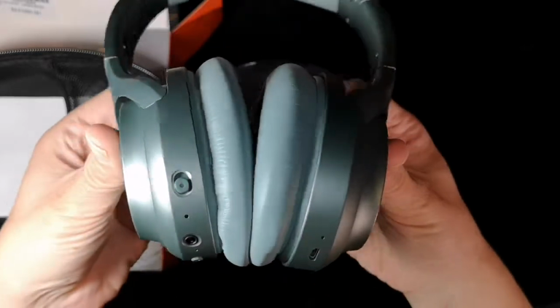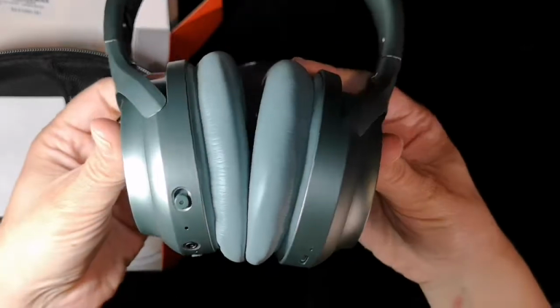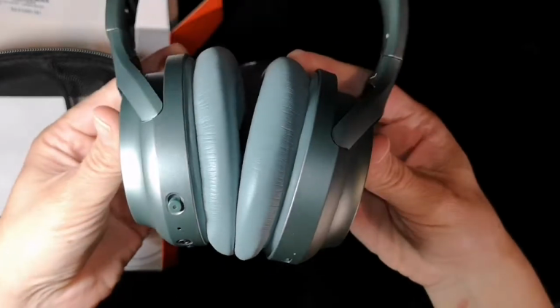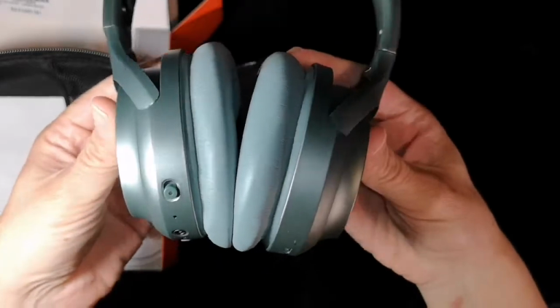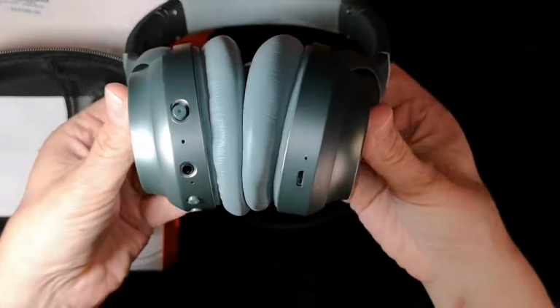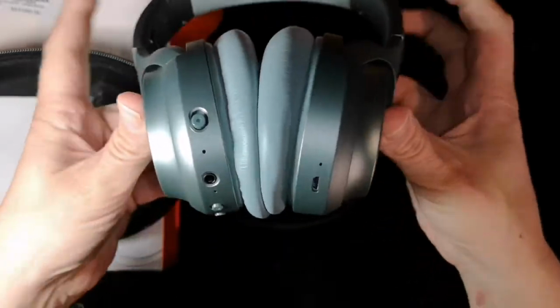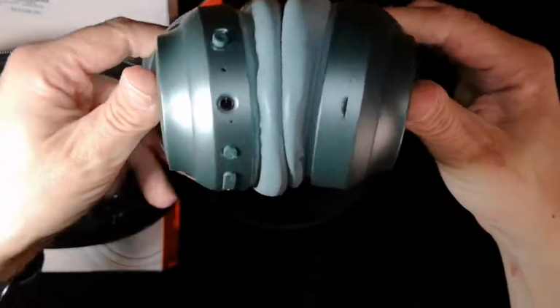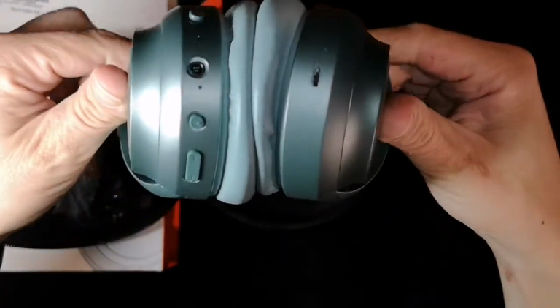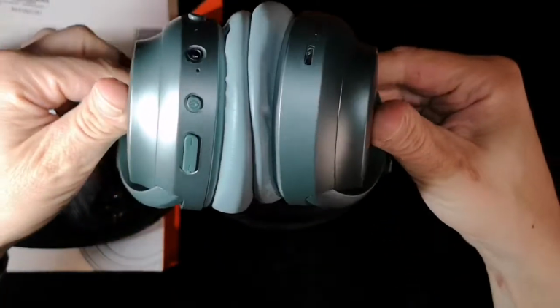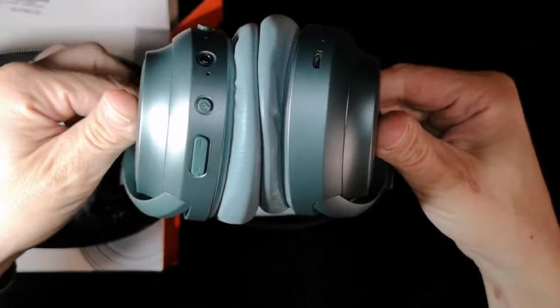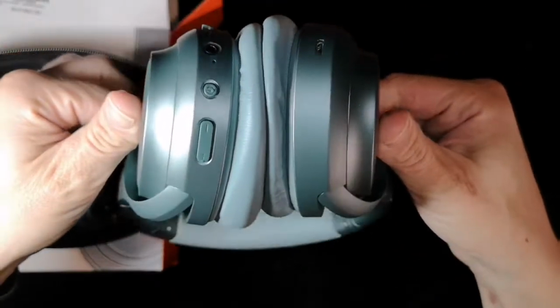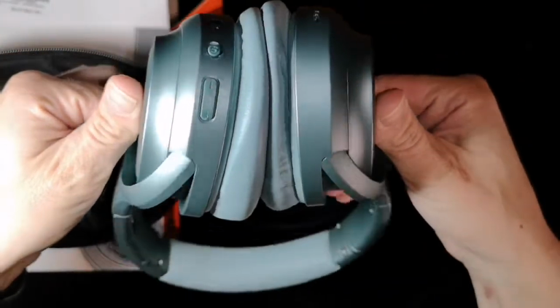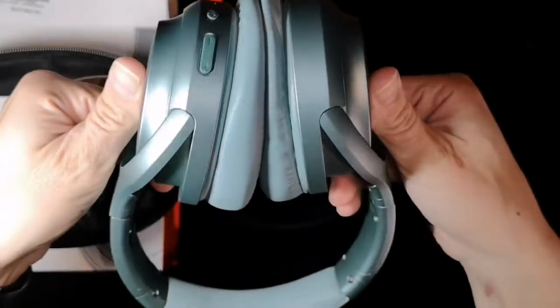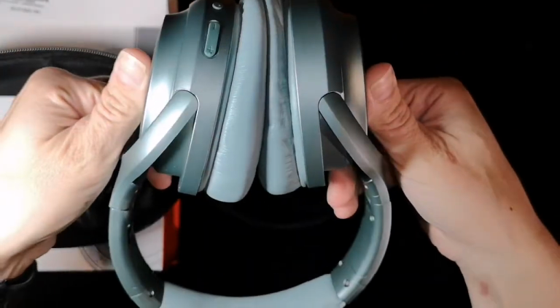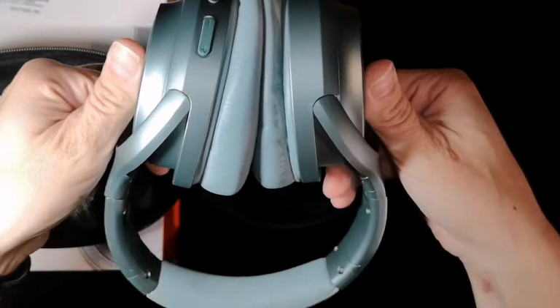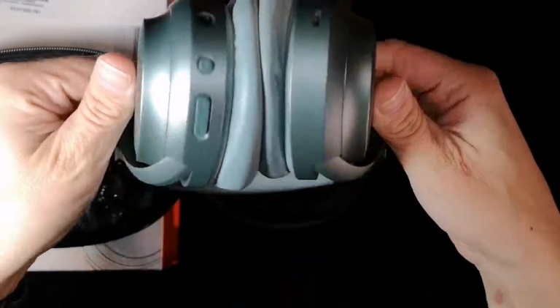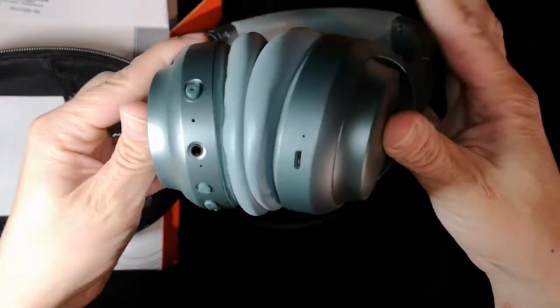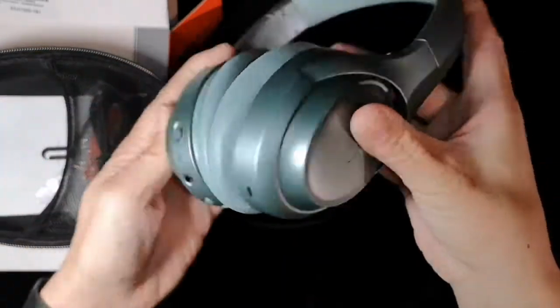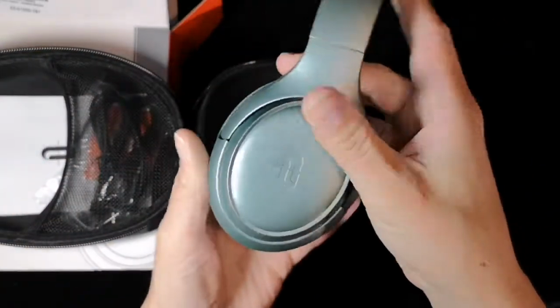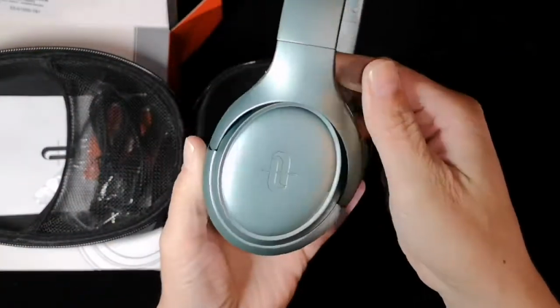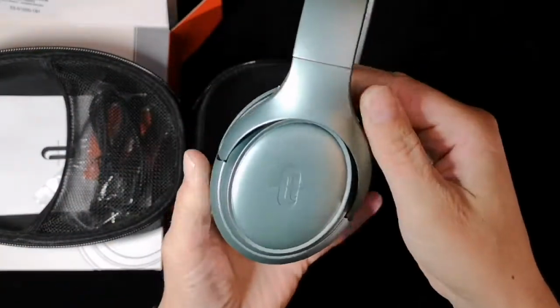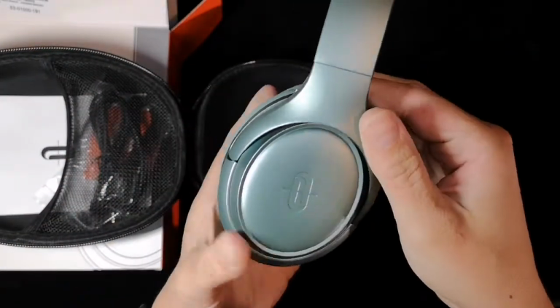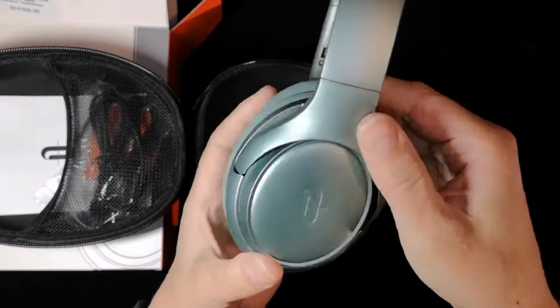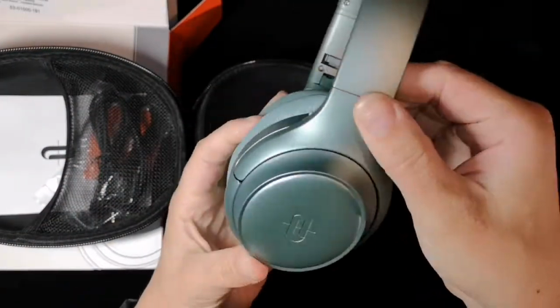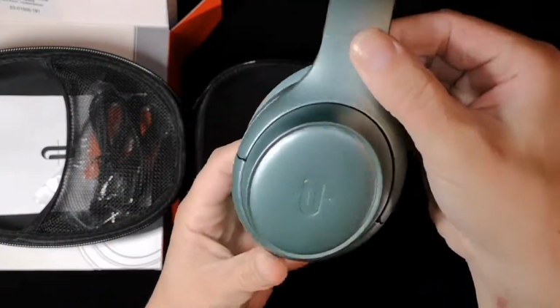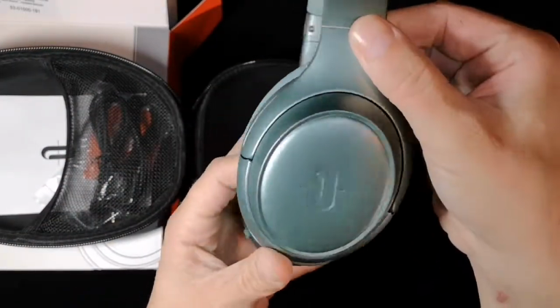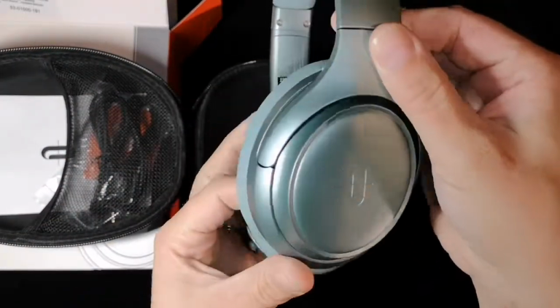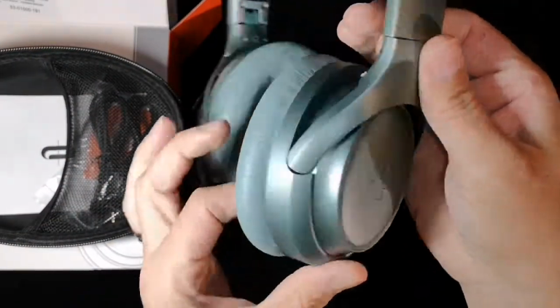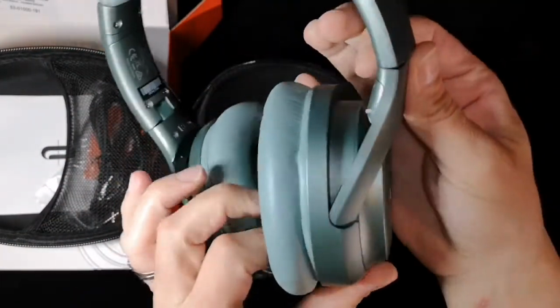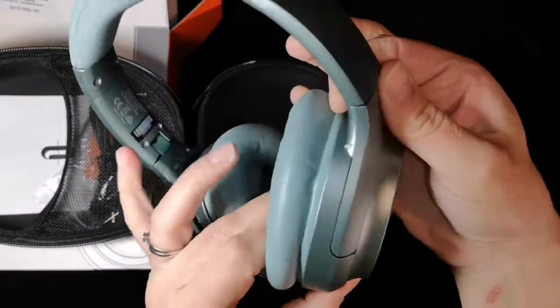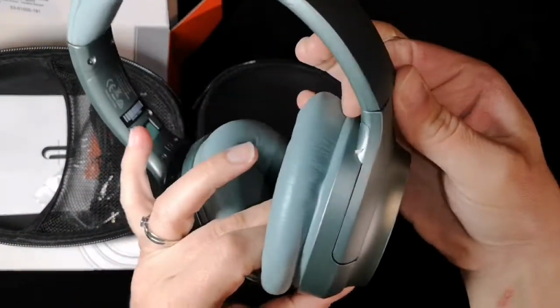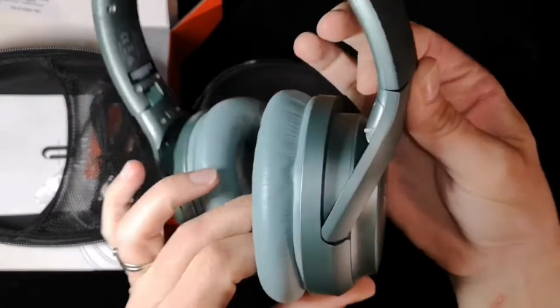I have the brand new Fresh Mint color — it looks like a beautiful metallic pastel mint. In the photos you just don't see it, but it is gorgeous.